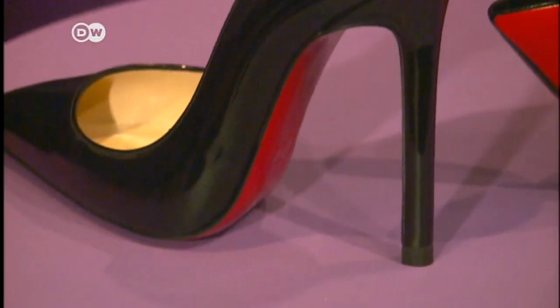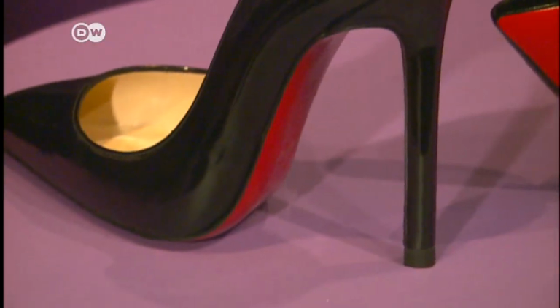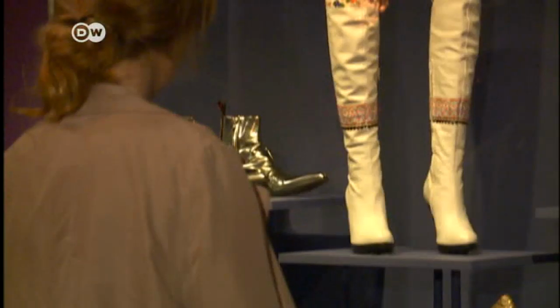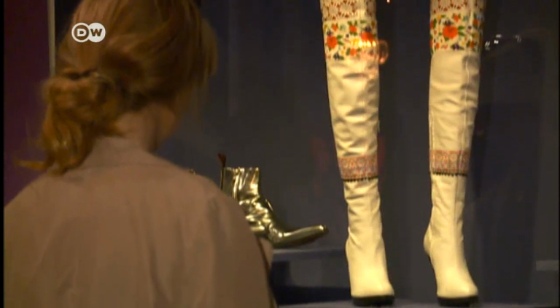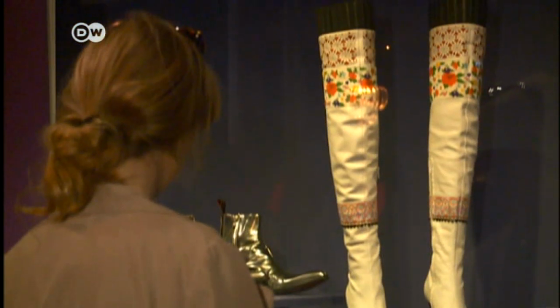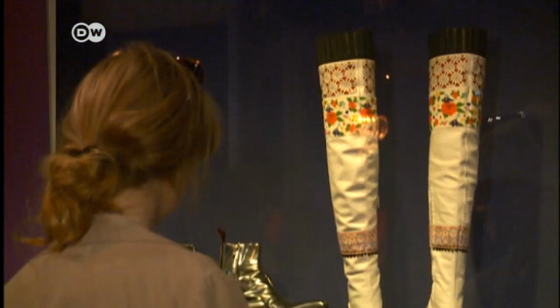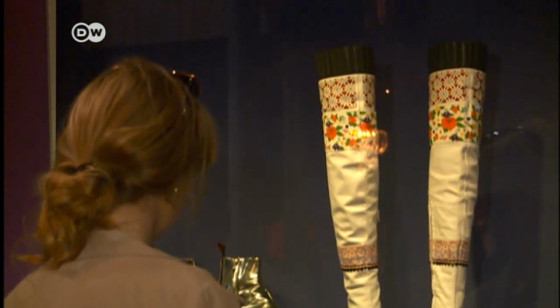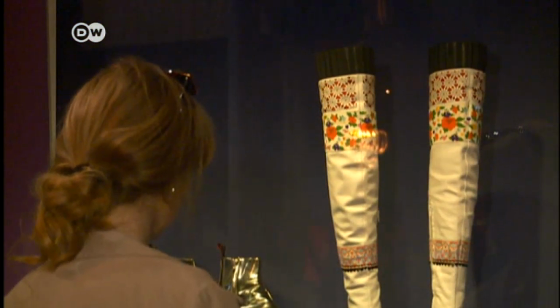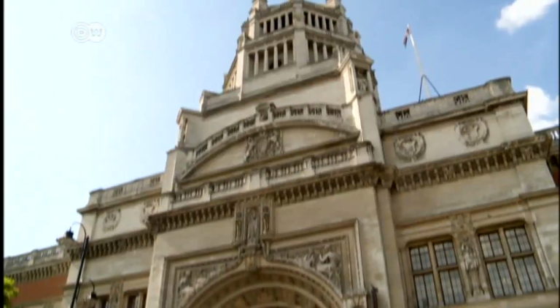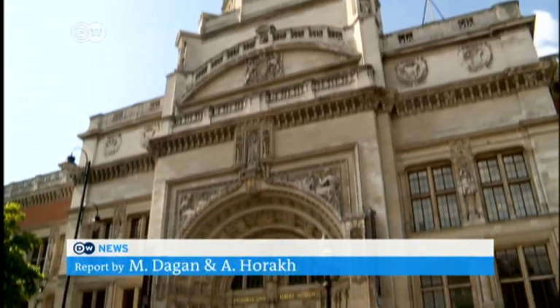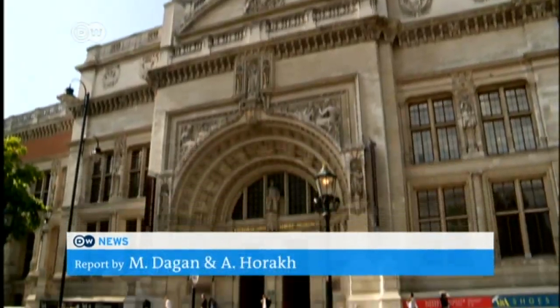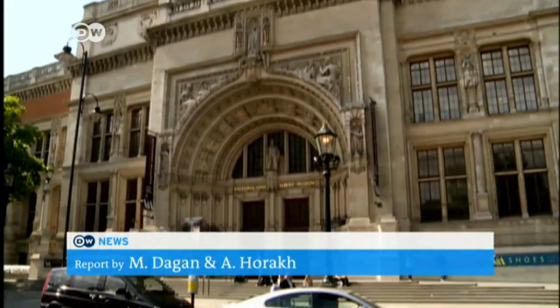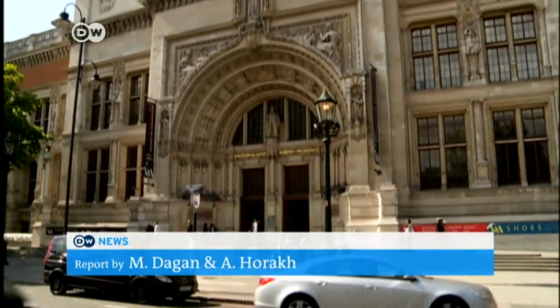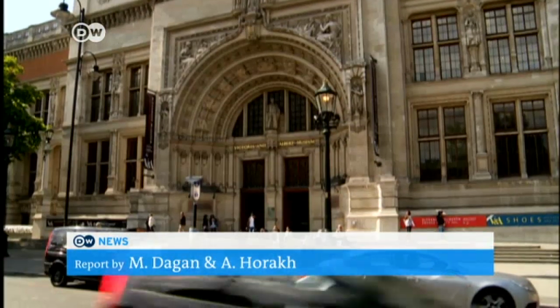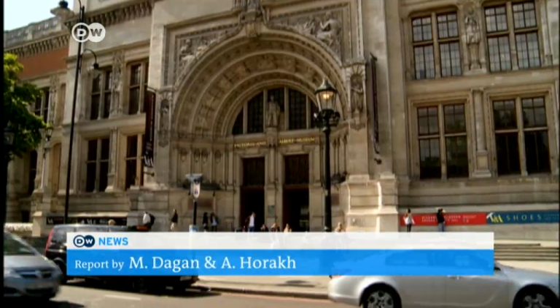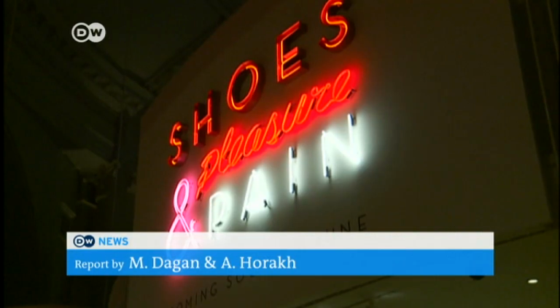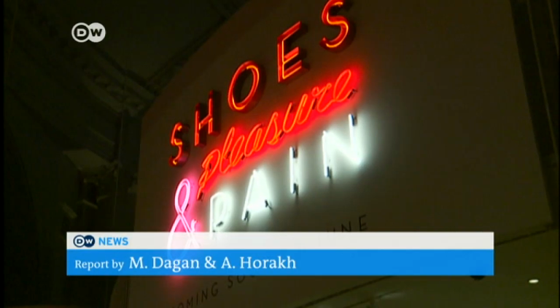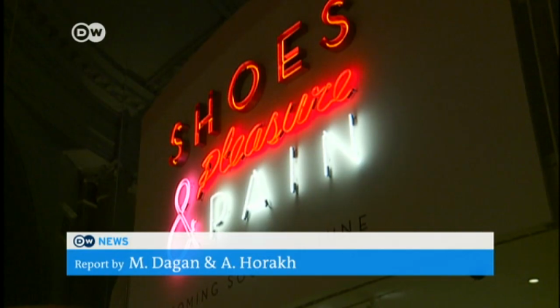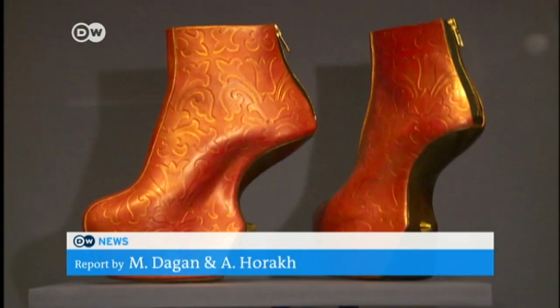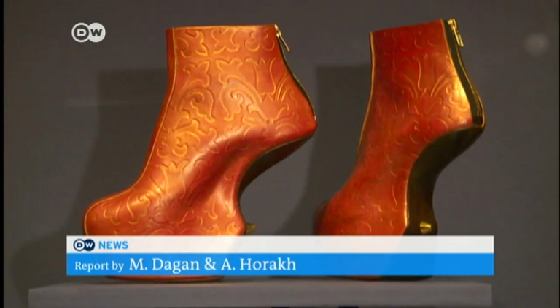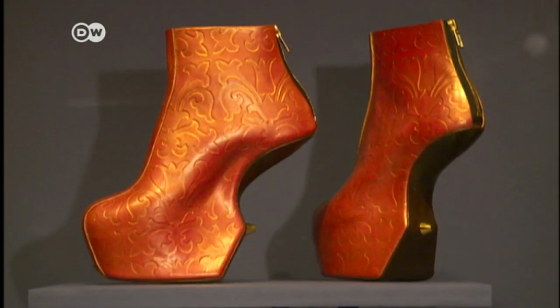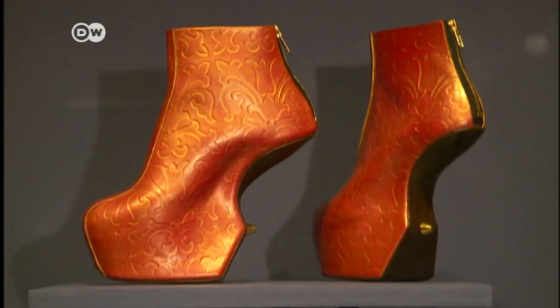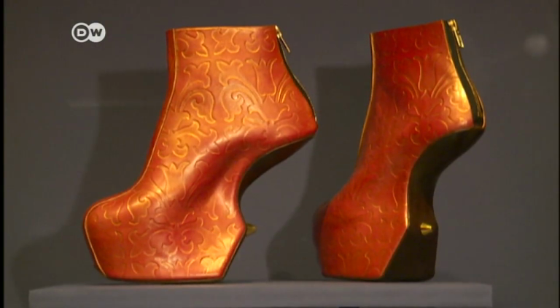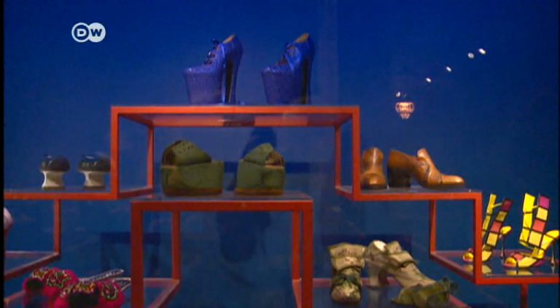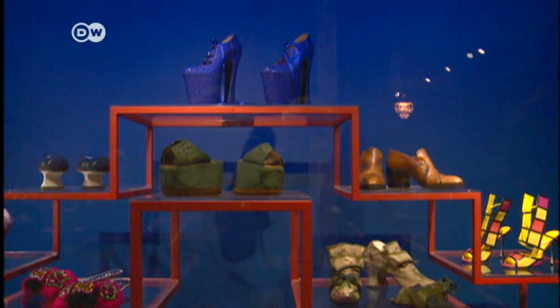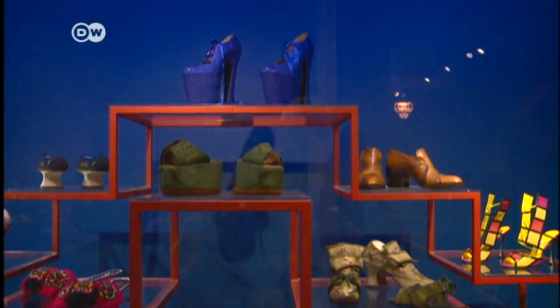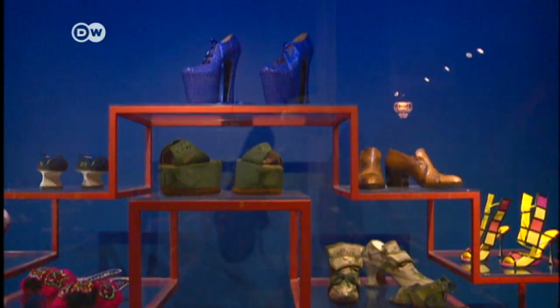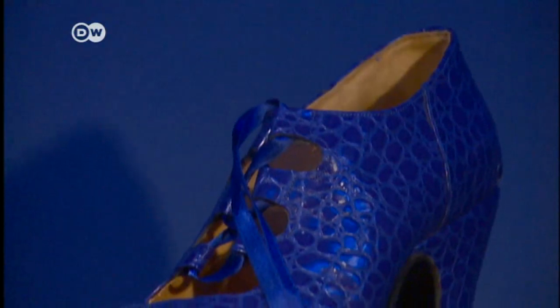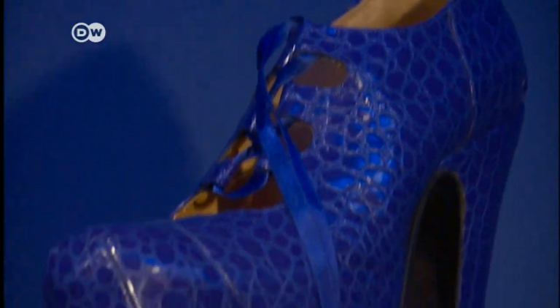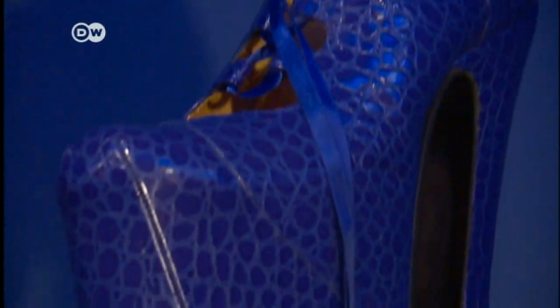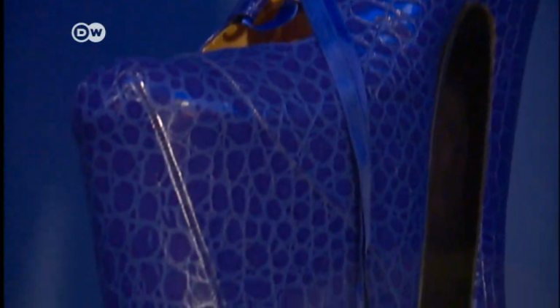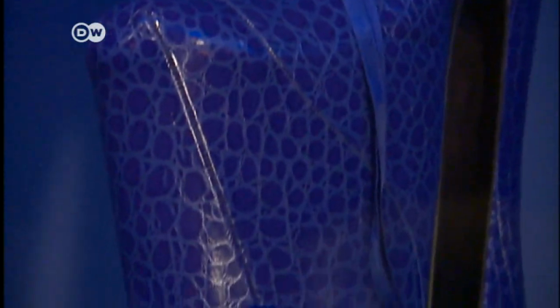The exhibition at the Victoria and Albert features 2,000 years of shoe history. Pleasure and Pain highlights the euphoria shoes can inspire, to the point of obsession. There are all kinds on show, and some look more excruciating than pleasurable.